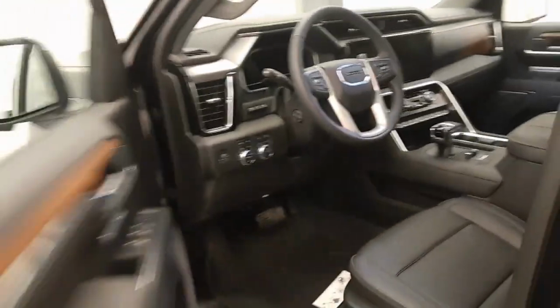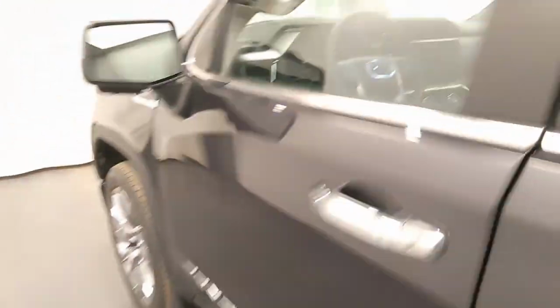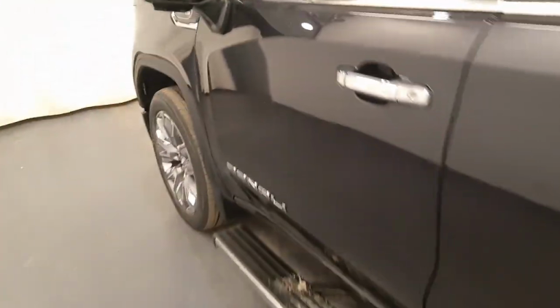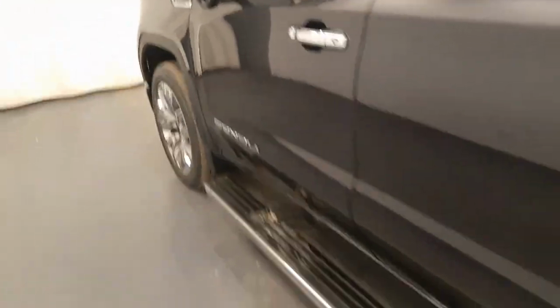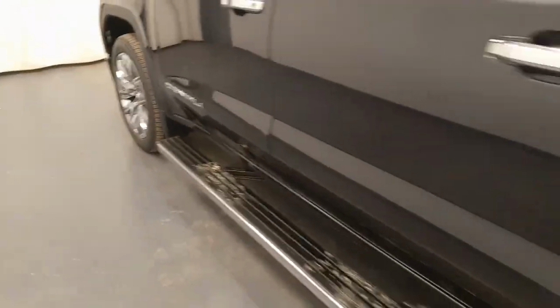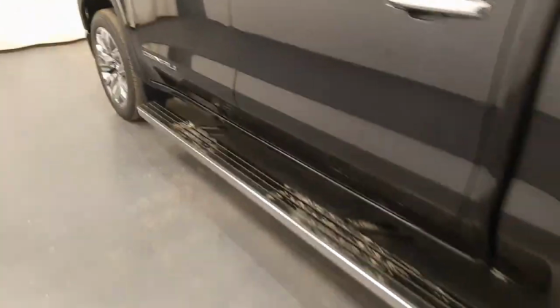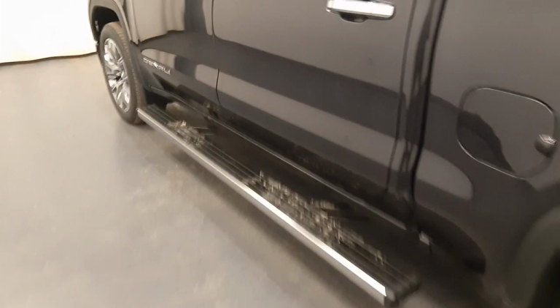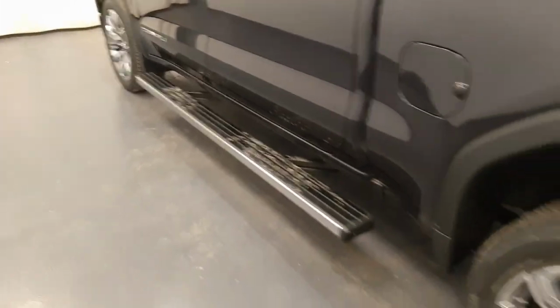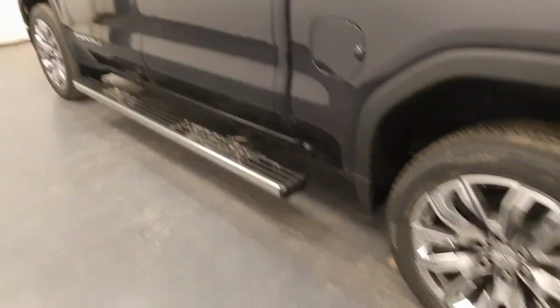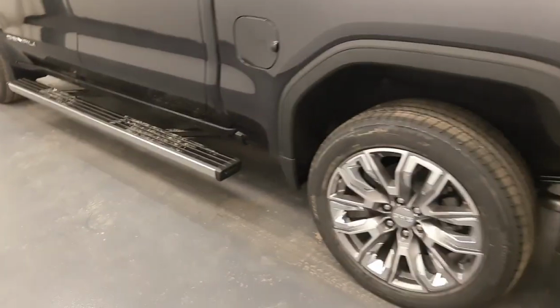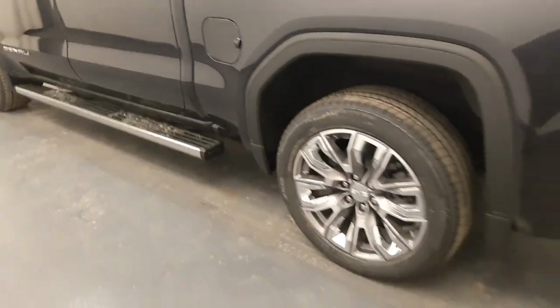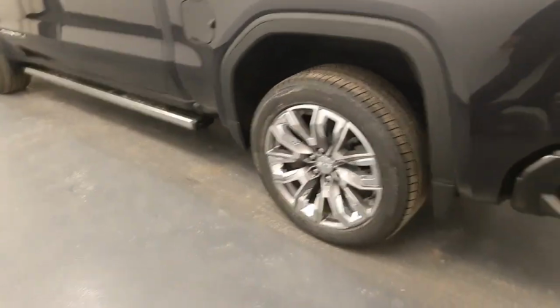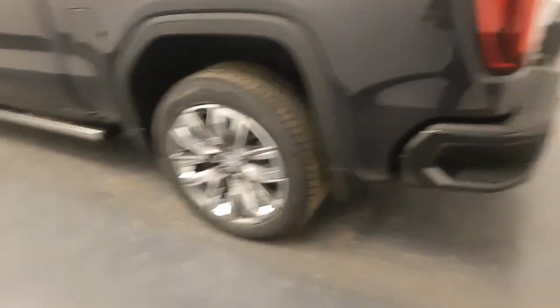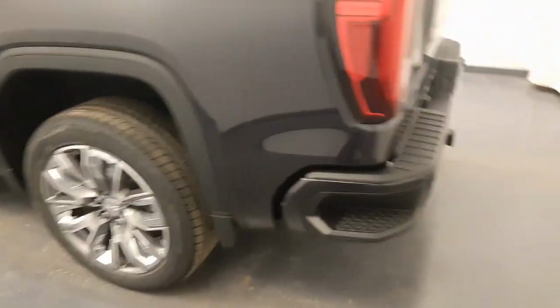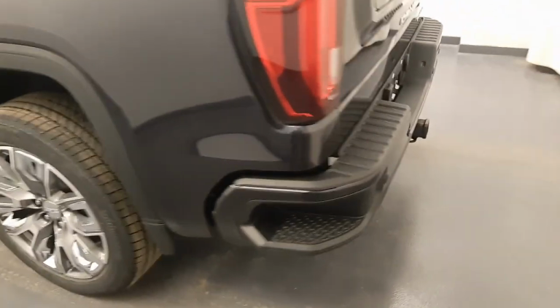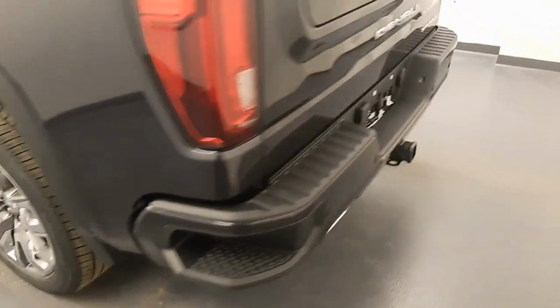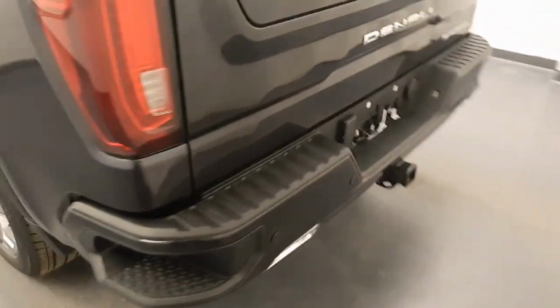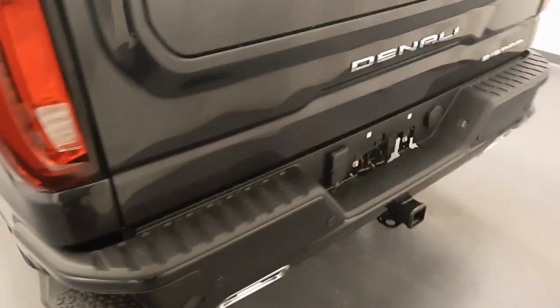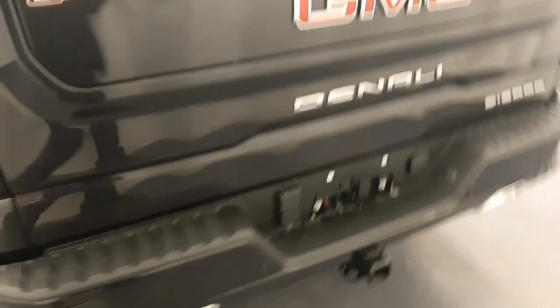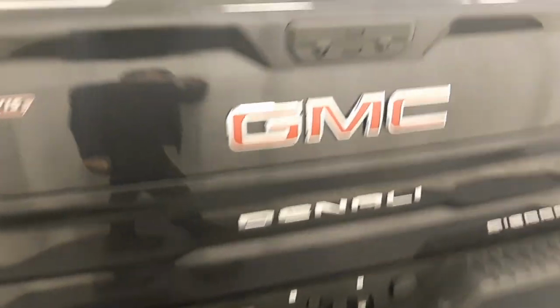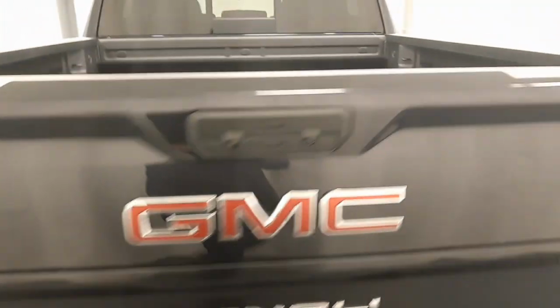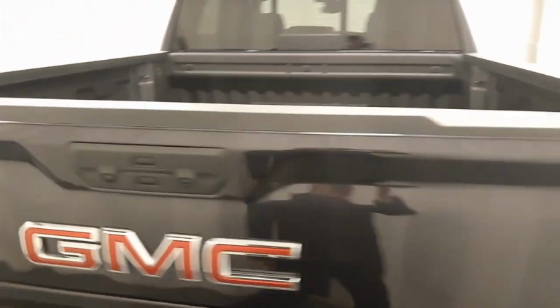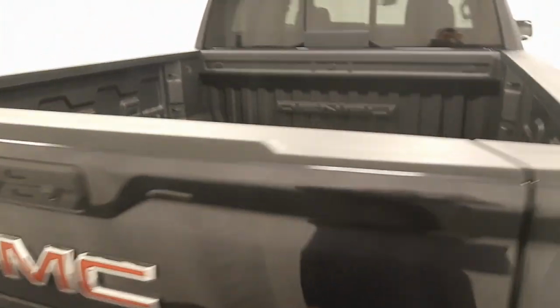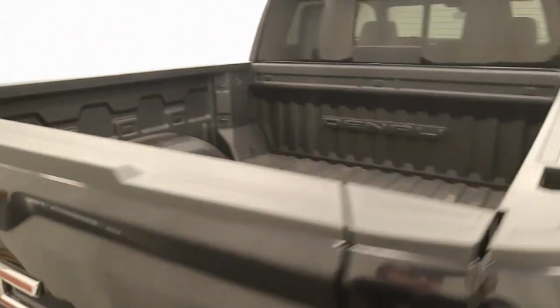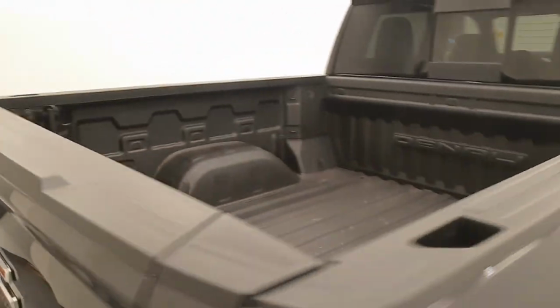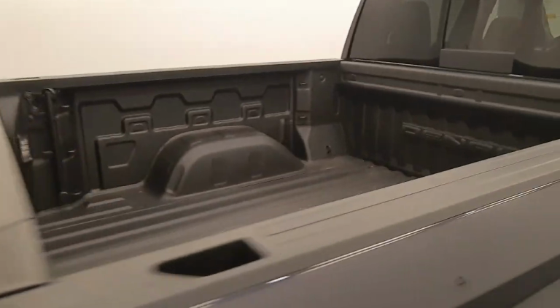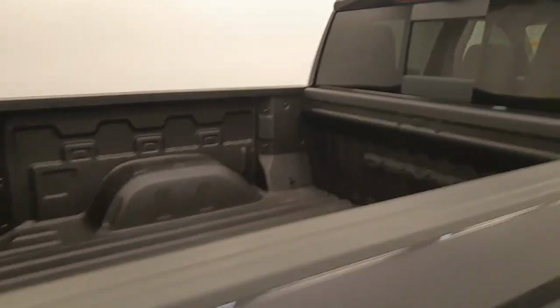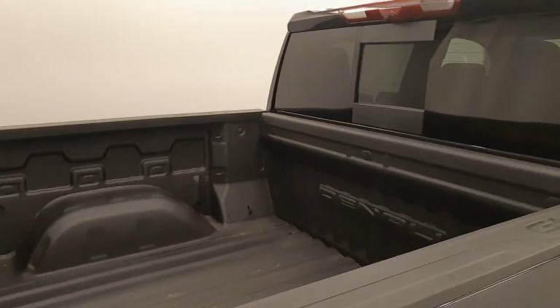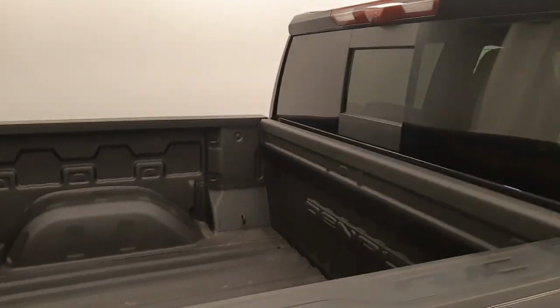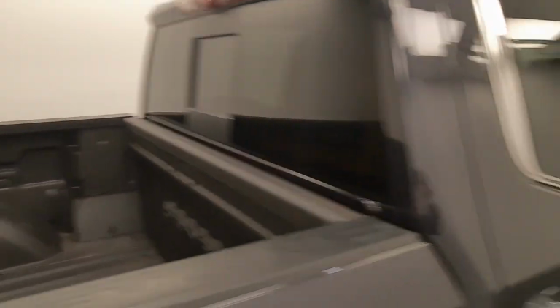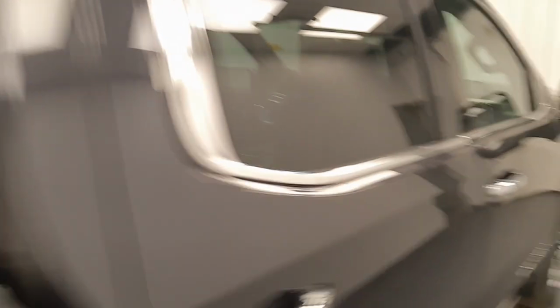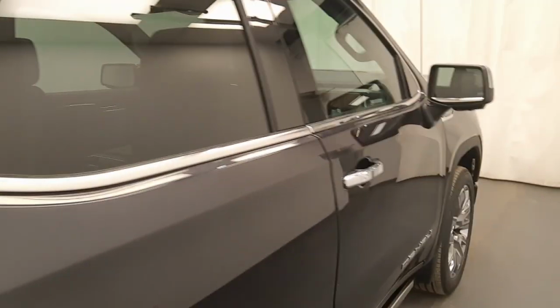Moving to the exterior, we have retractable running boards, alloy wheels, a tailgate step, rear parking assist, backup camera, multi-pro tailgate, spray-on box liner, and more cargo space.